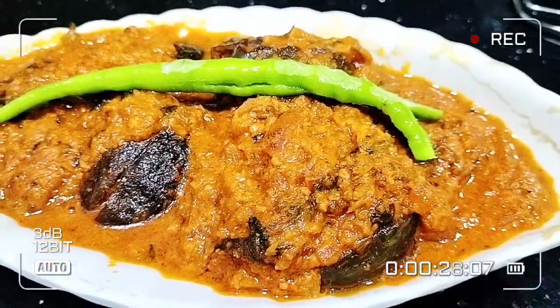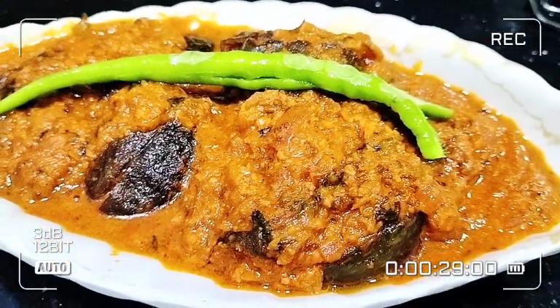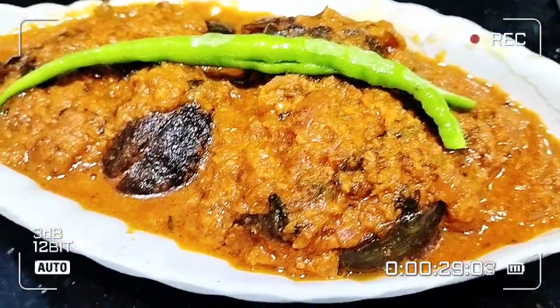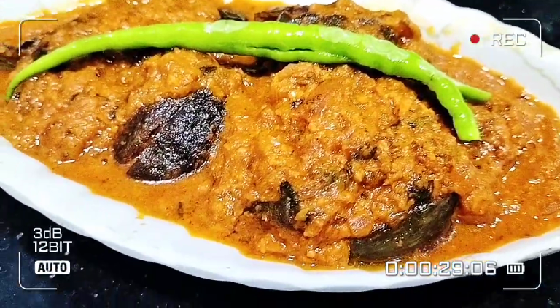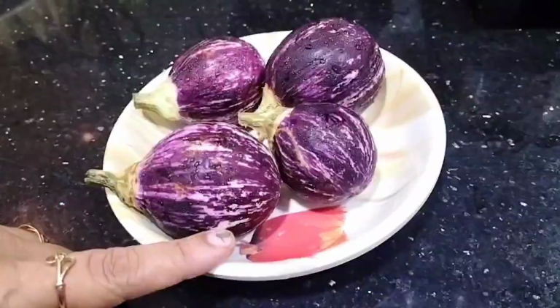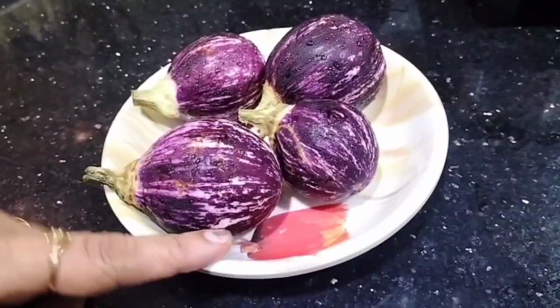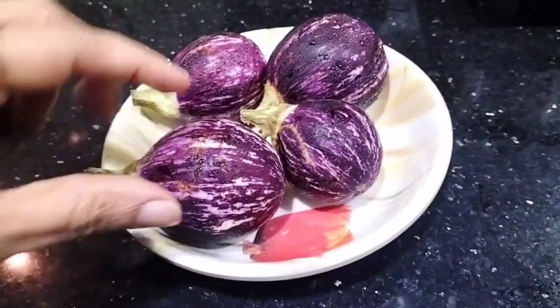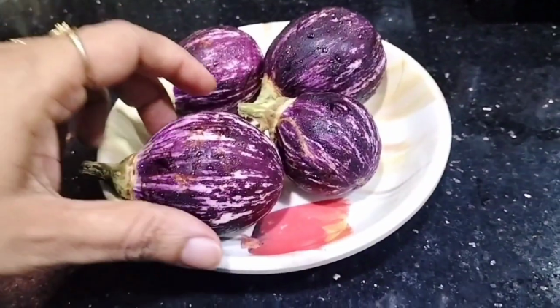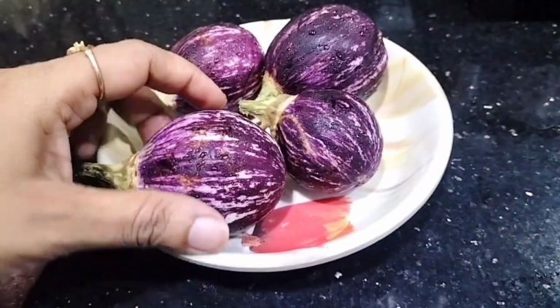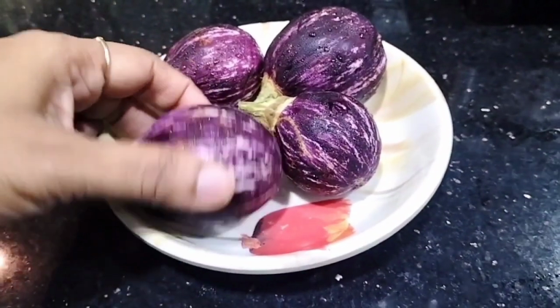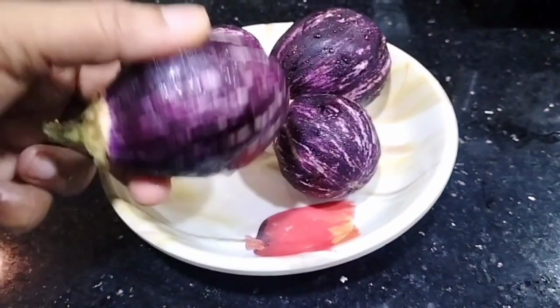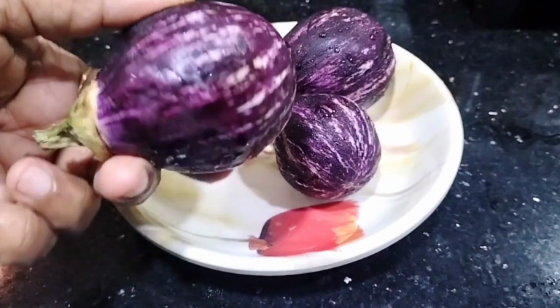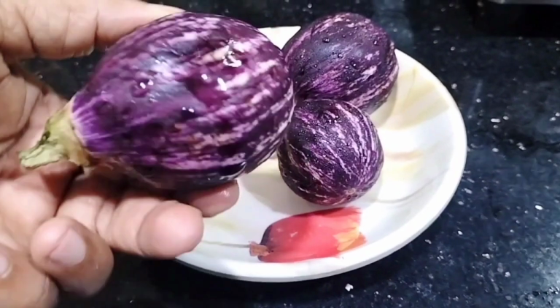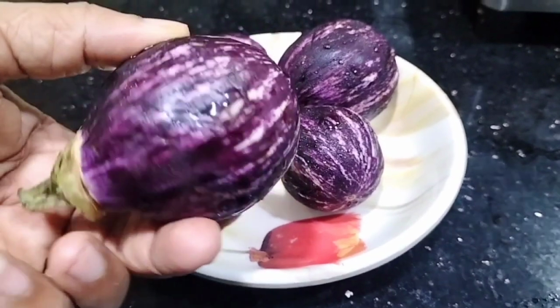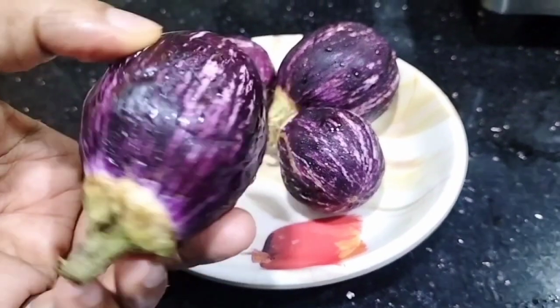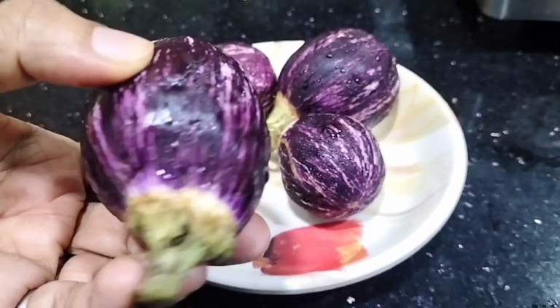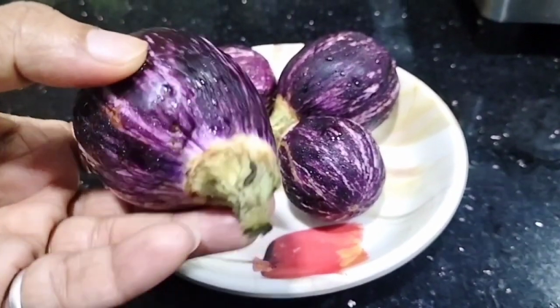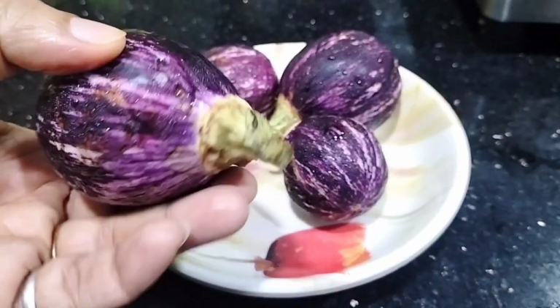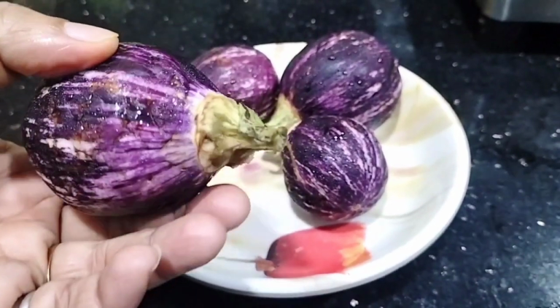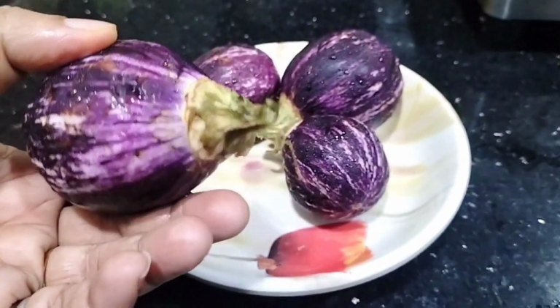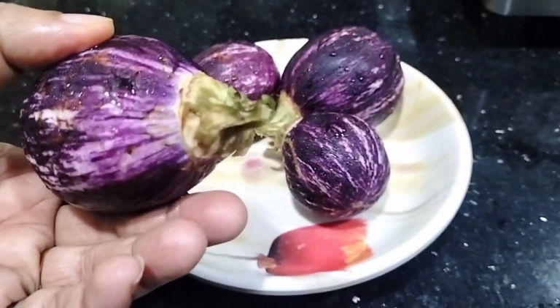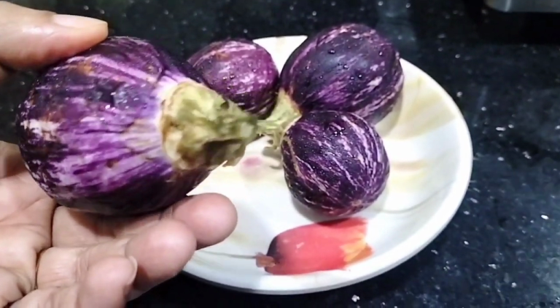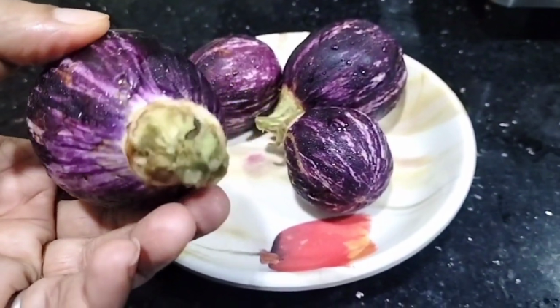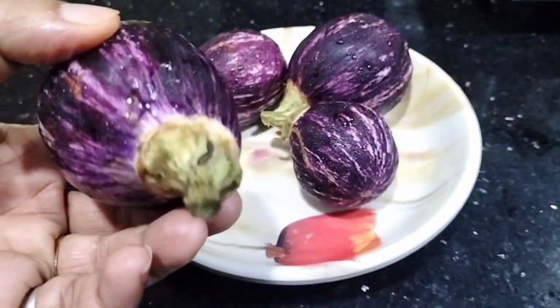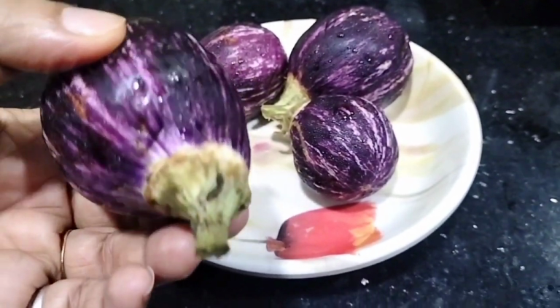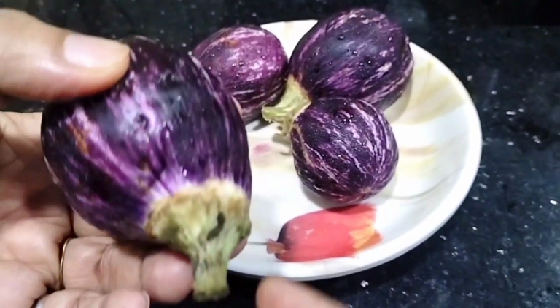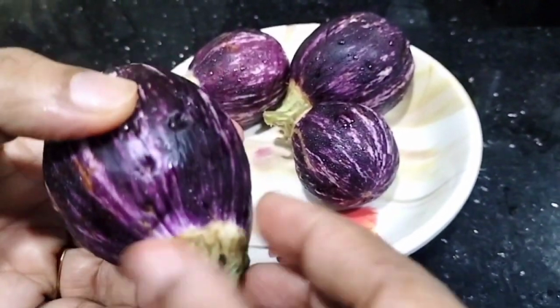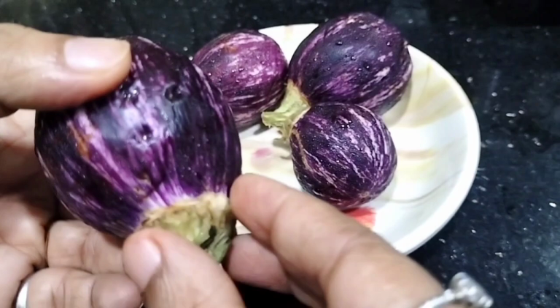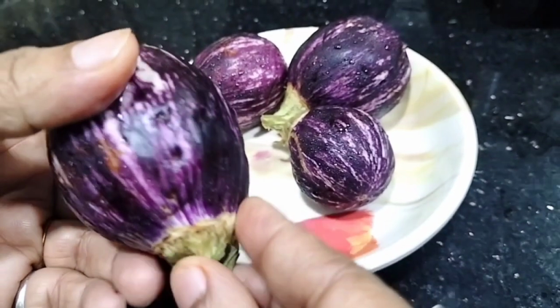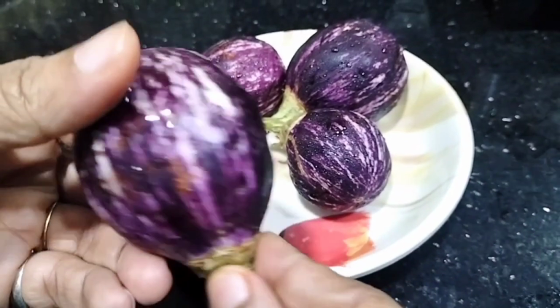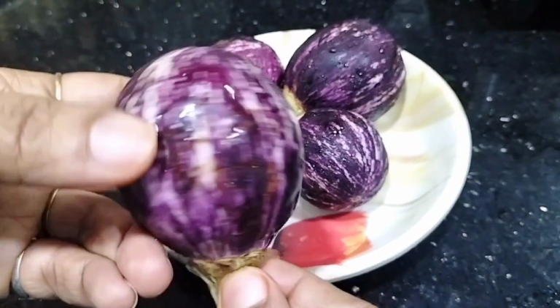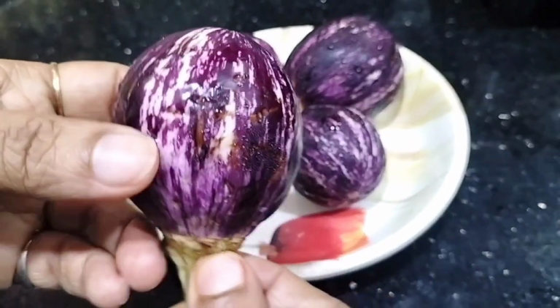Hello everyone! How are you? Welcome to Noori Kitchen Blog. Today I am going to share a recipe with you.